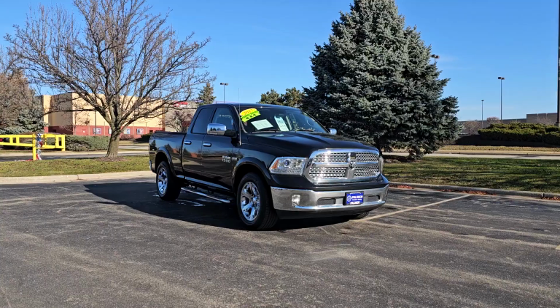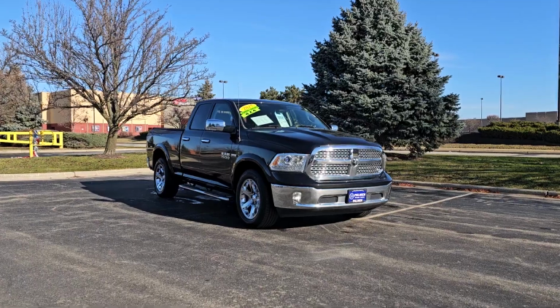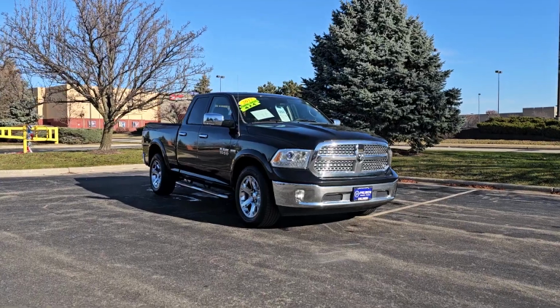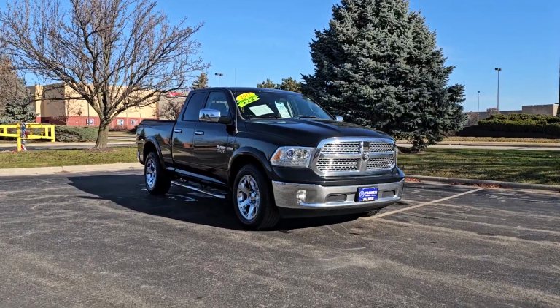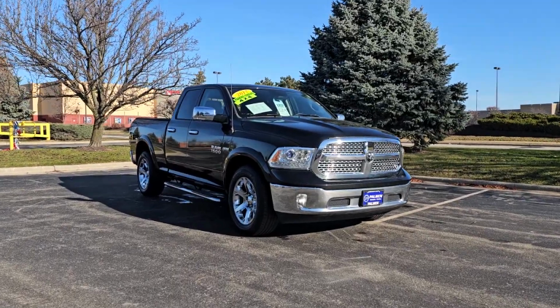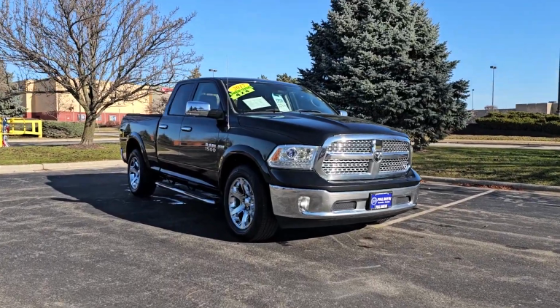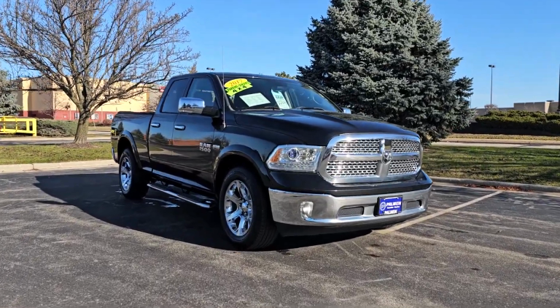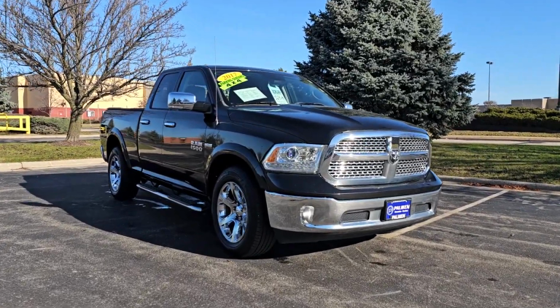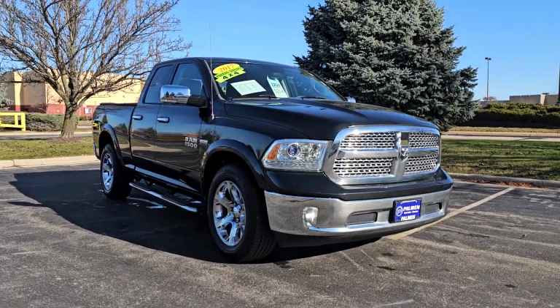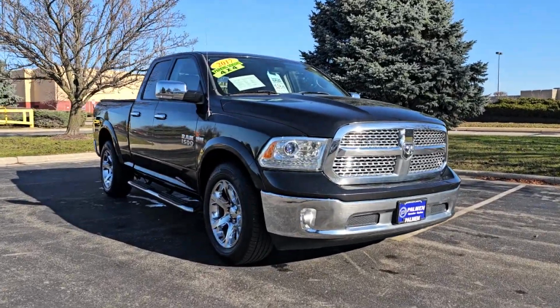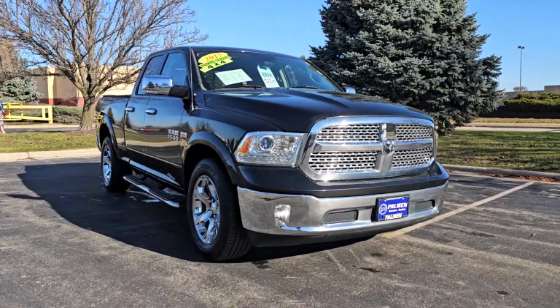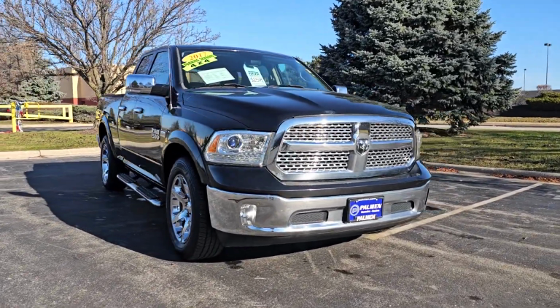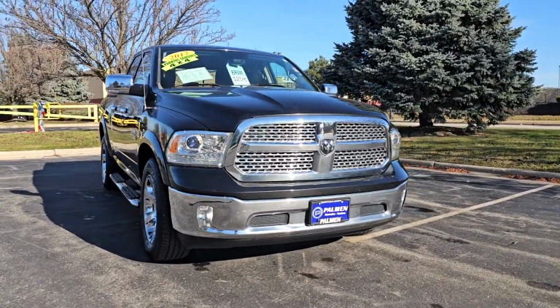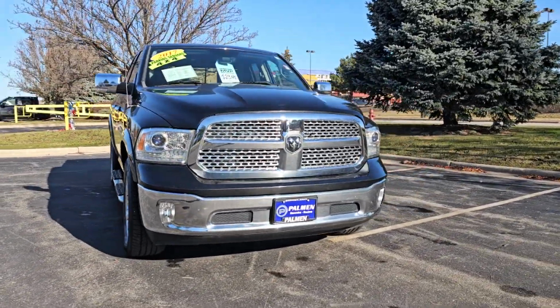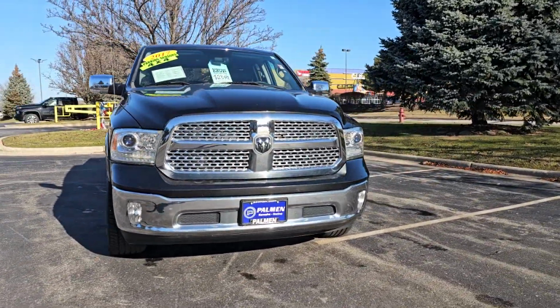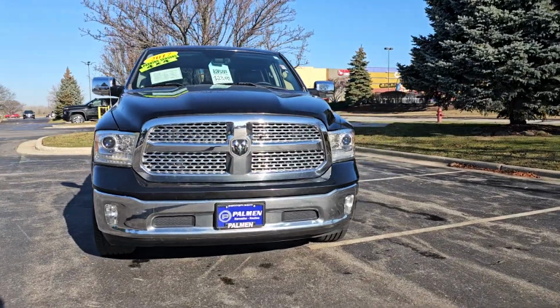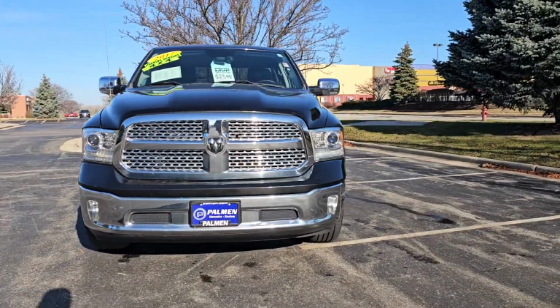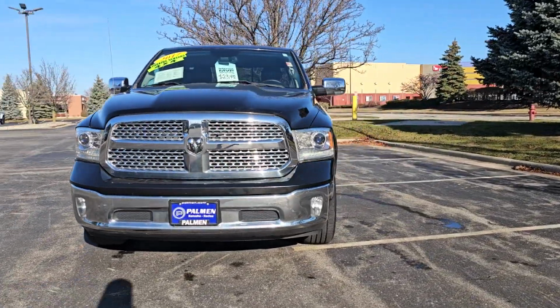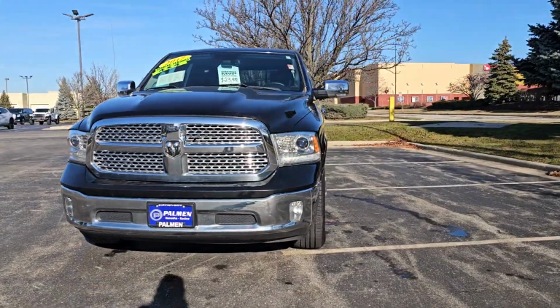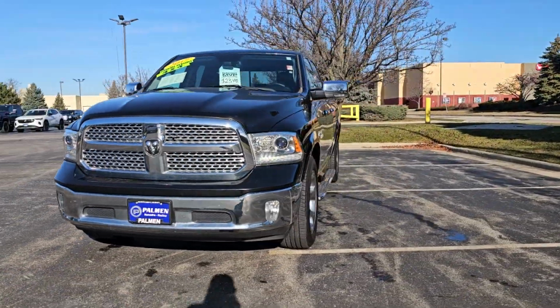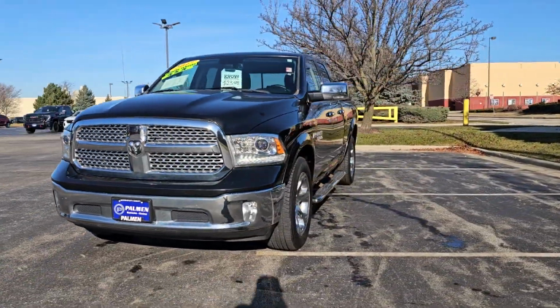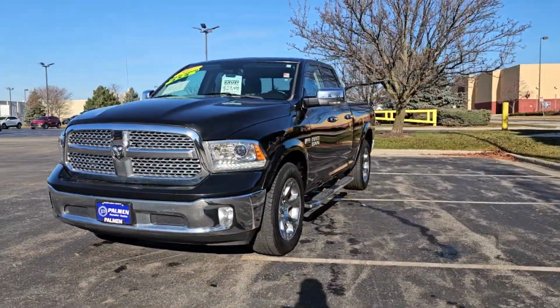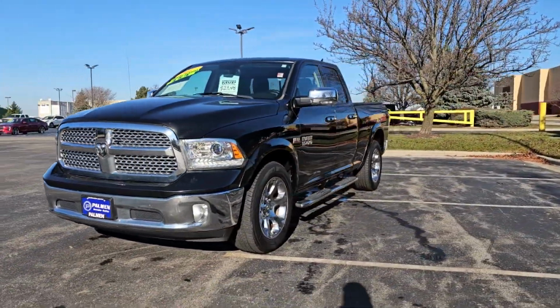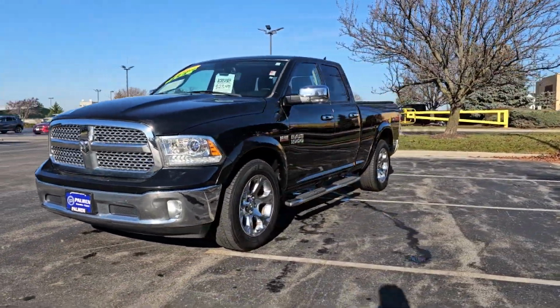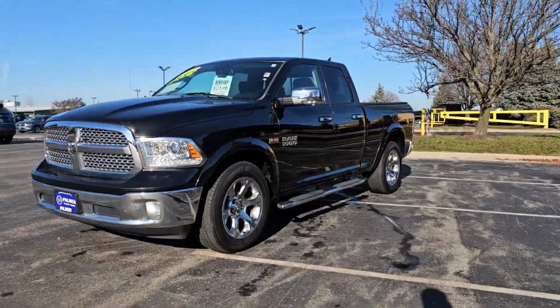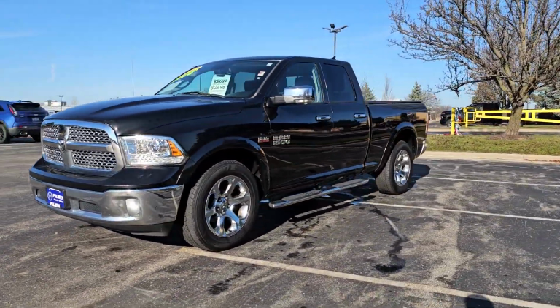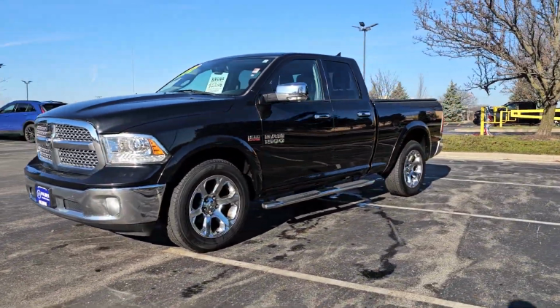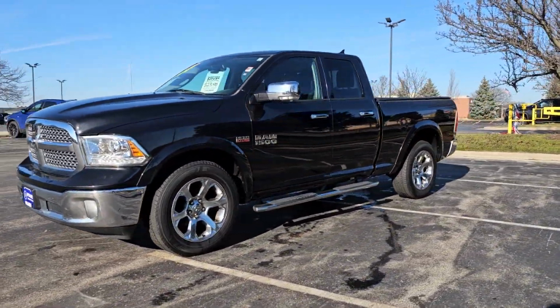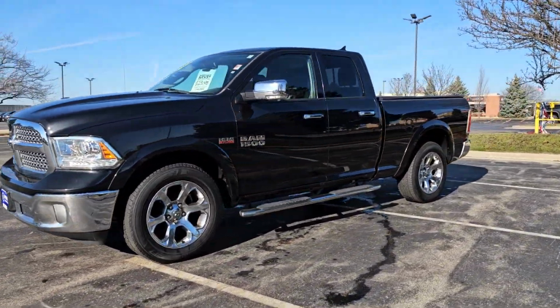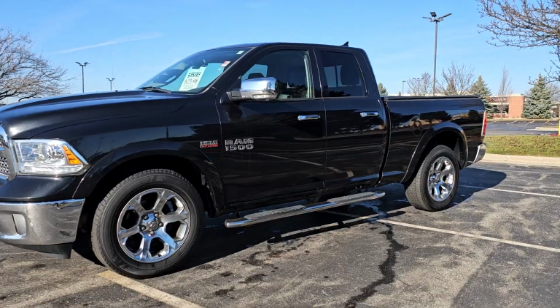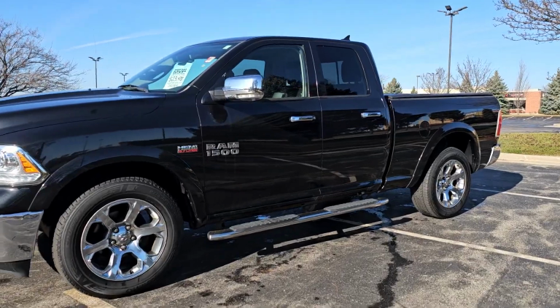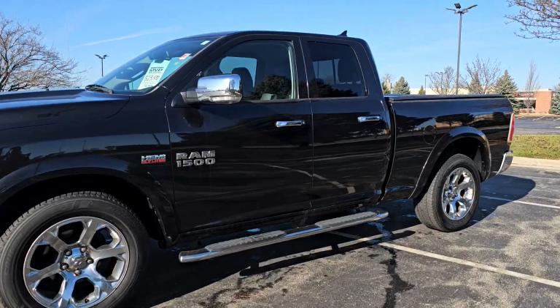Get into a car with value. 2017 Ram 1500. With less than 150,000 miles on the odometer, this vehicle stands out from the rest.